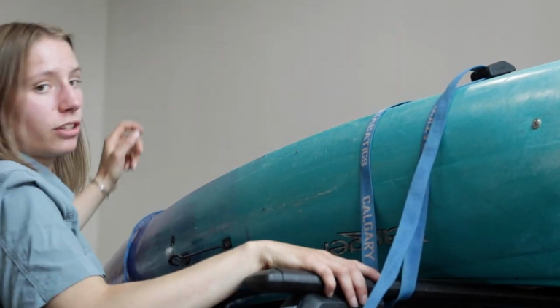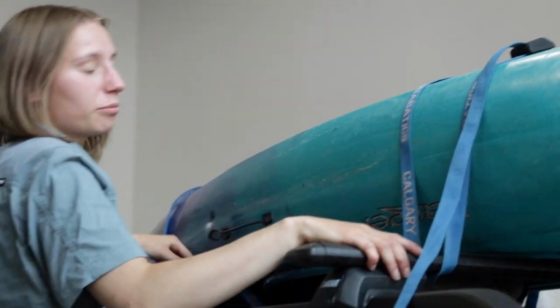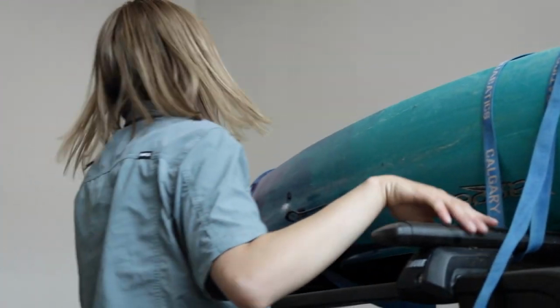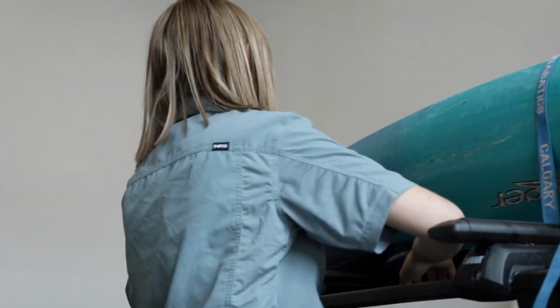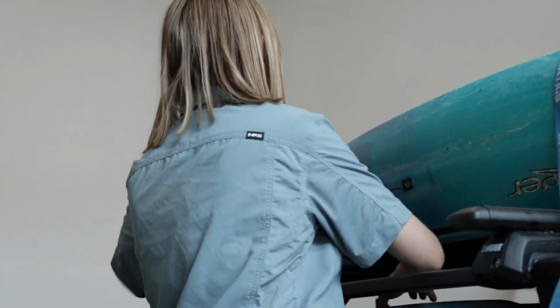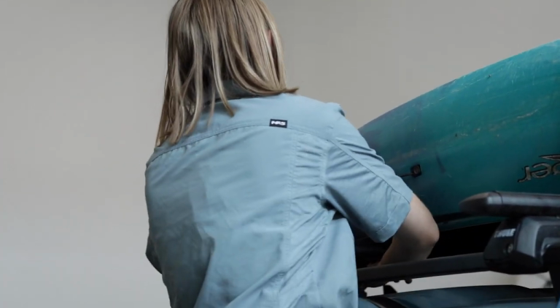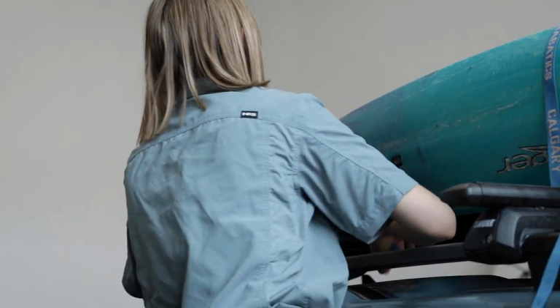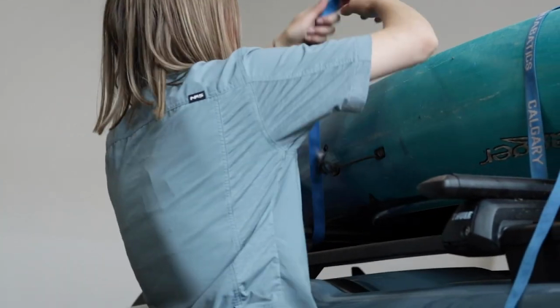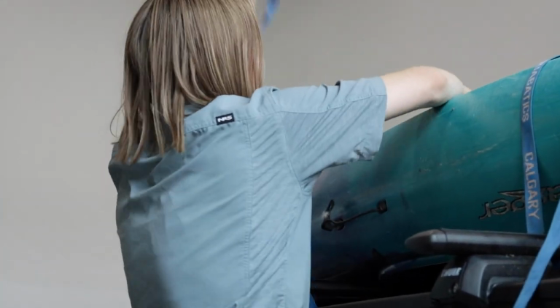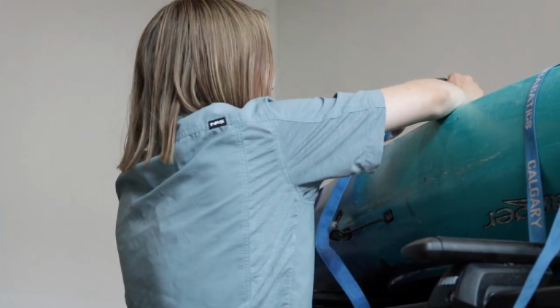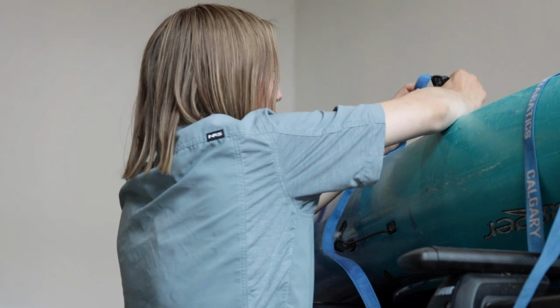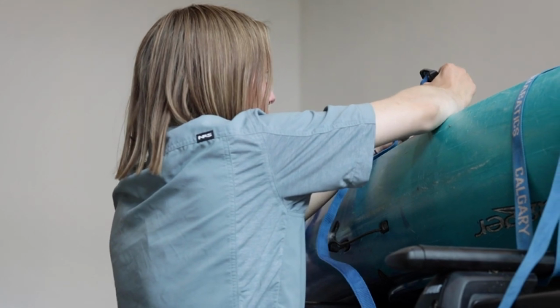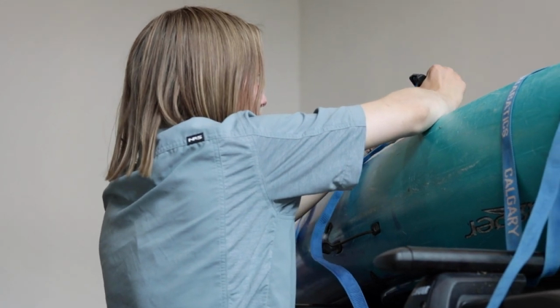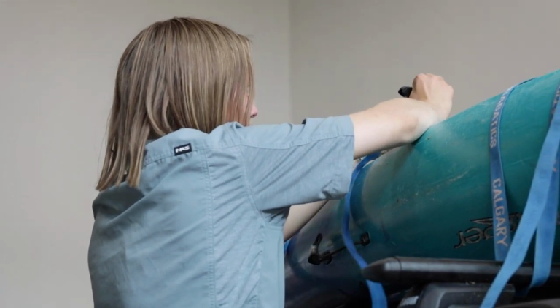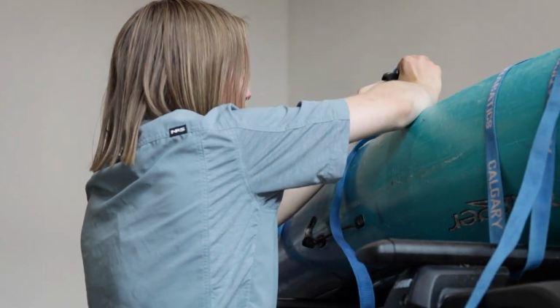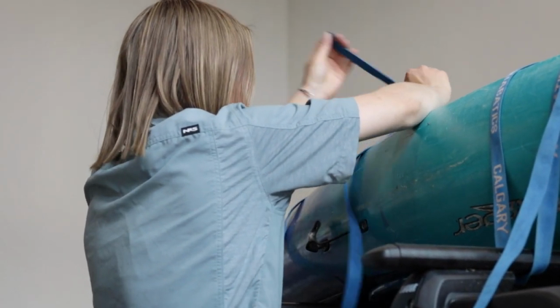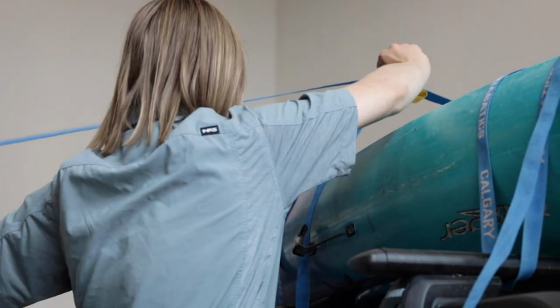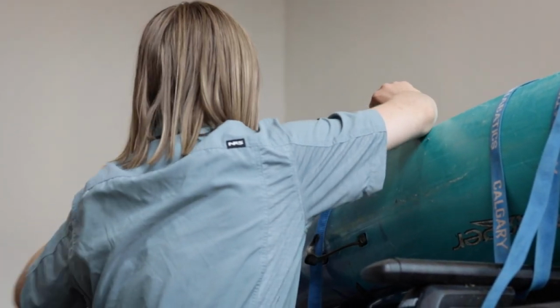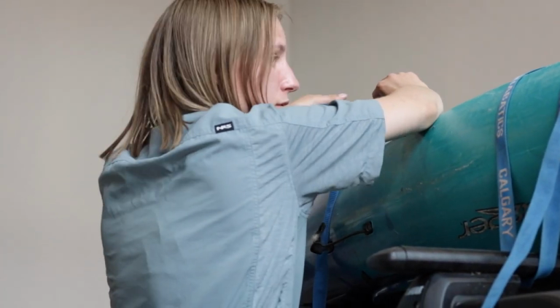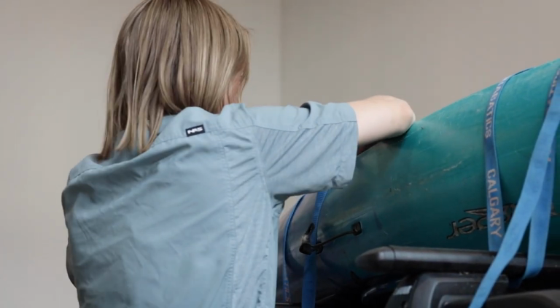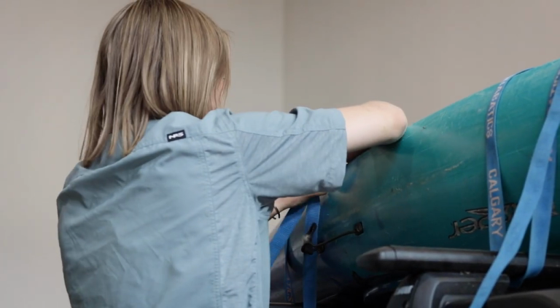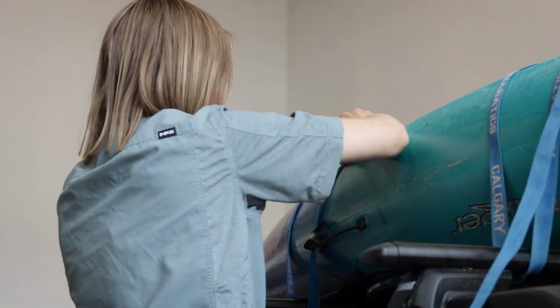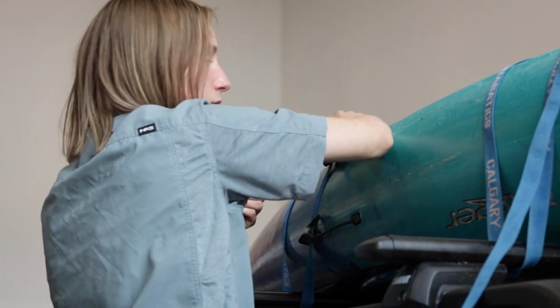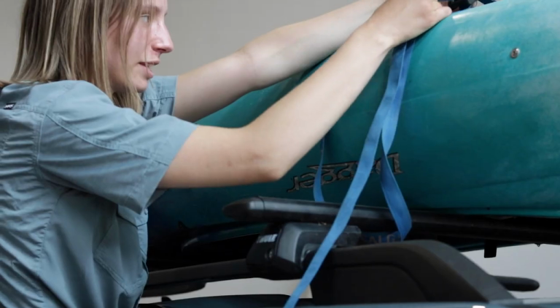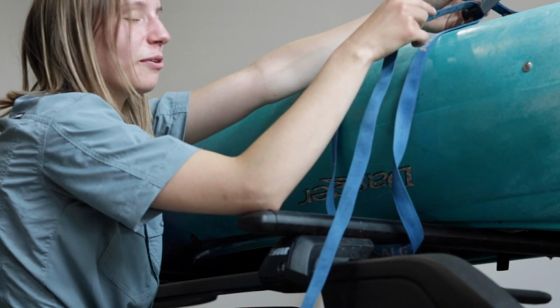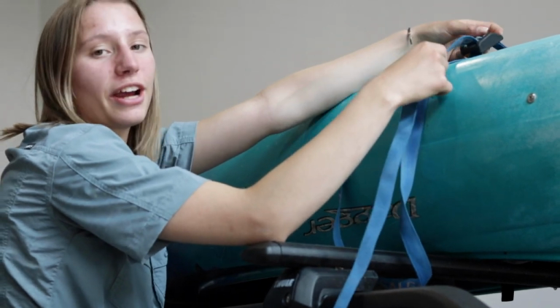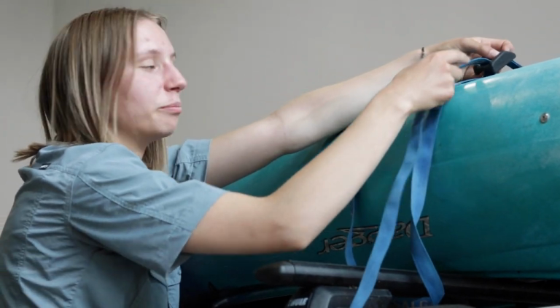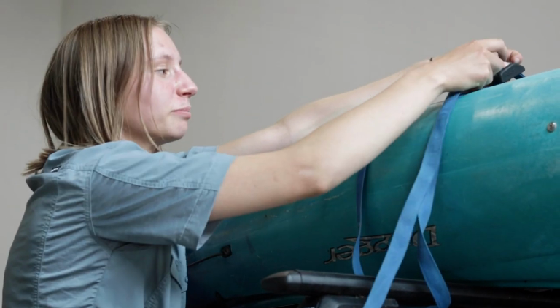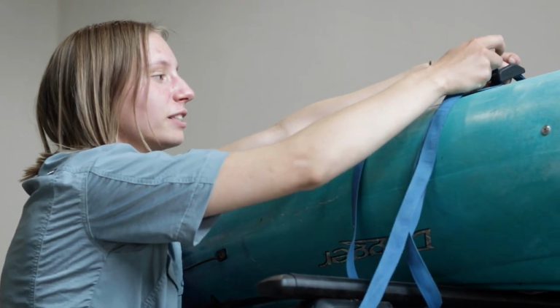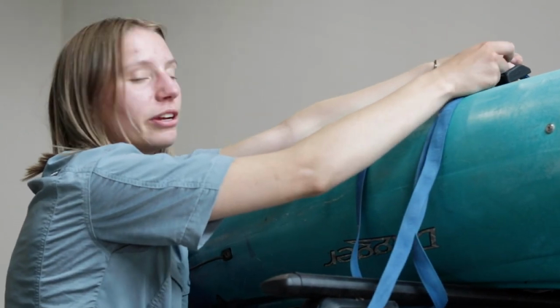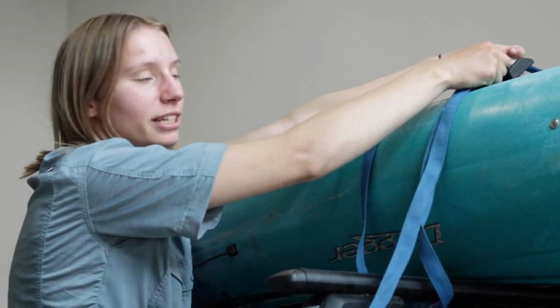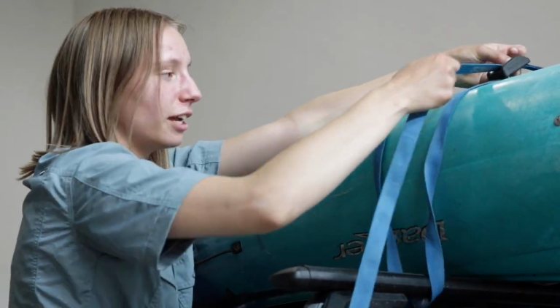Do the same thing with the back bar. Once you have them both in place, you can begin to tighten.